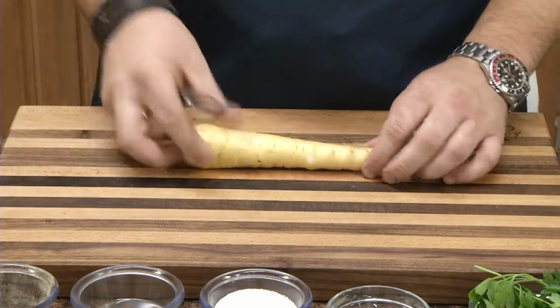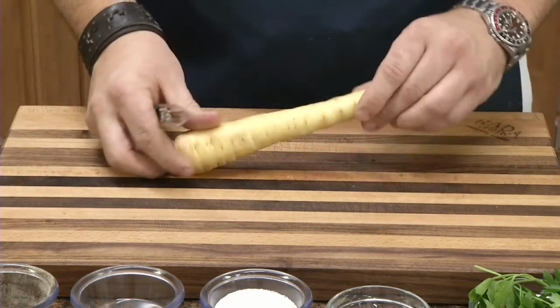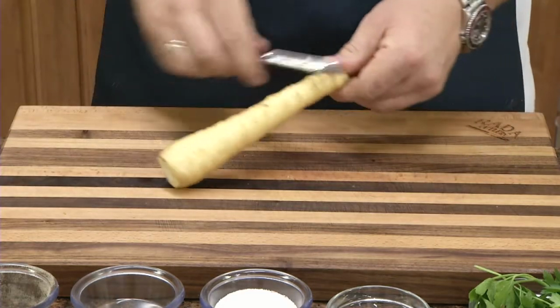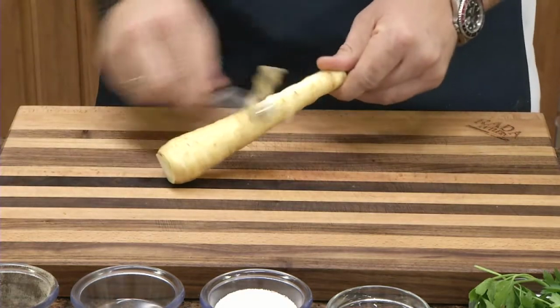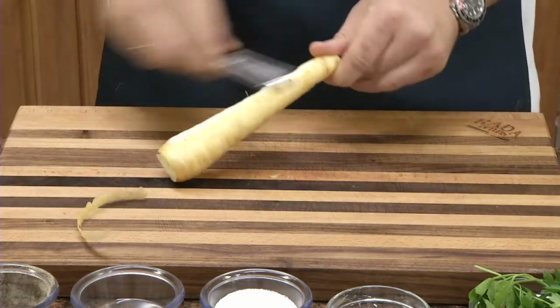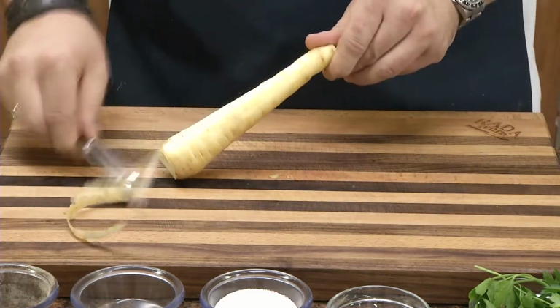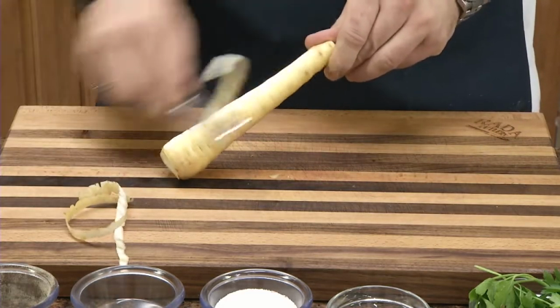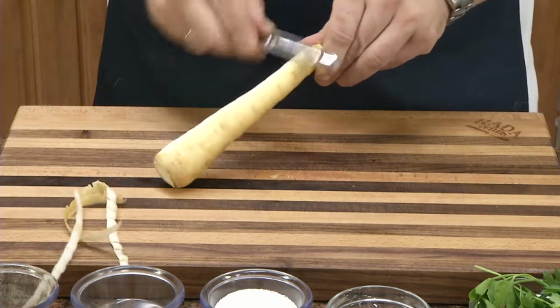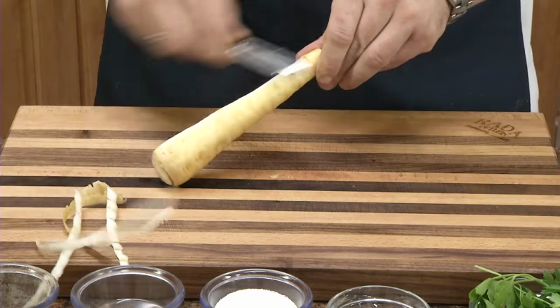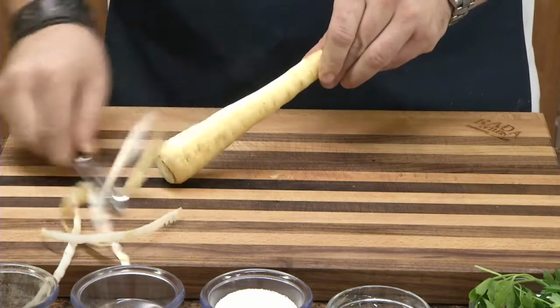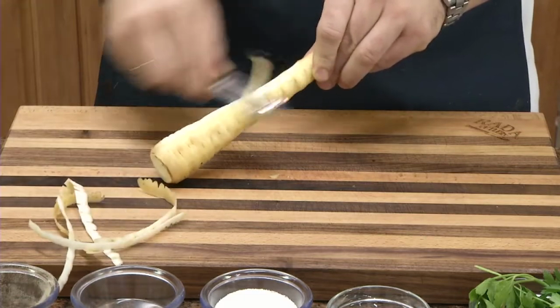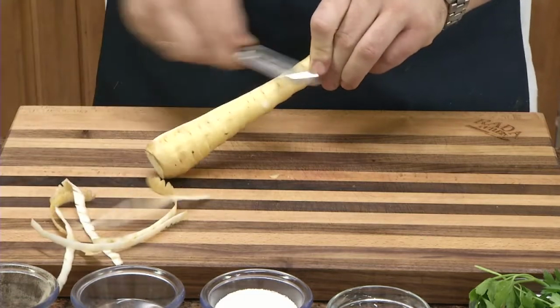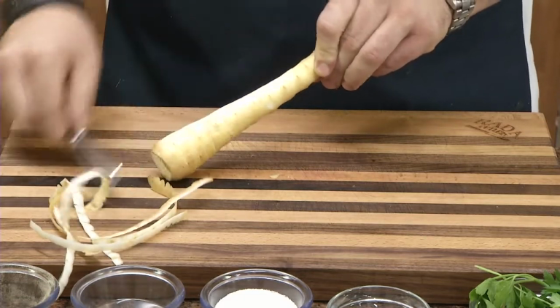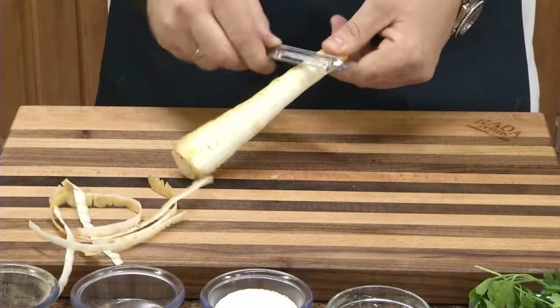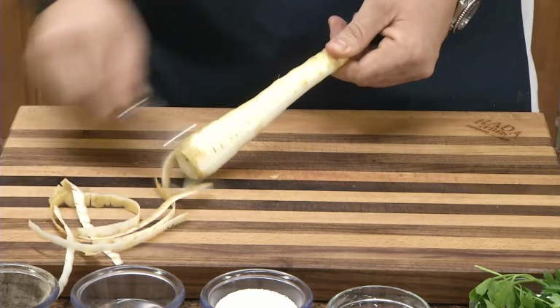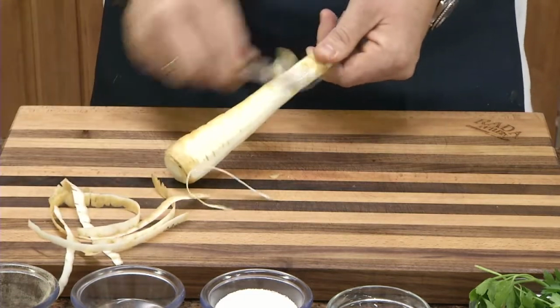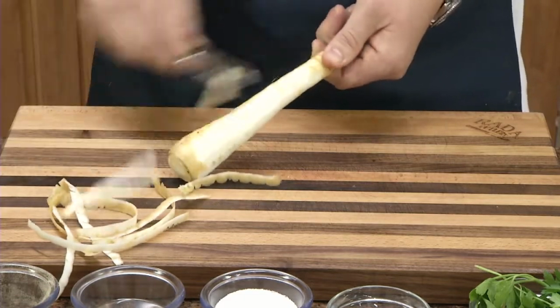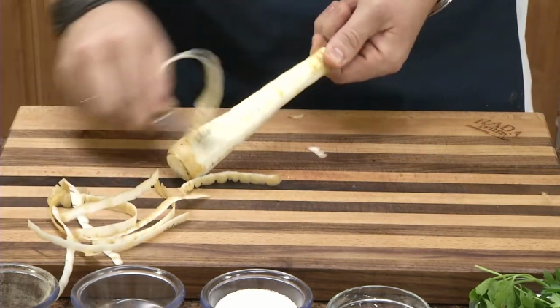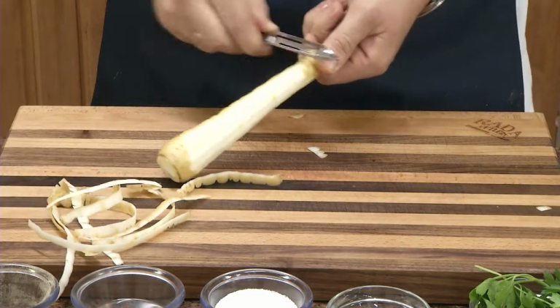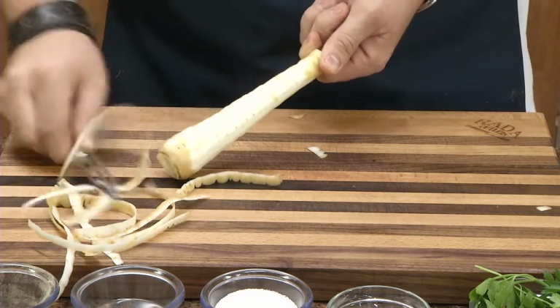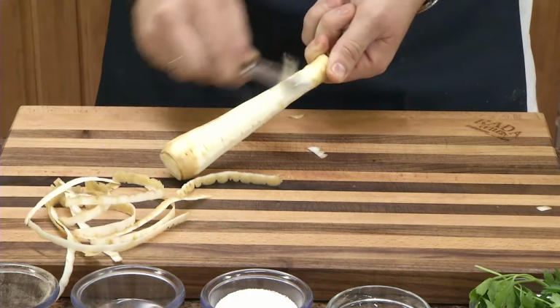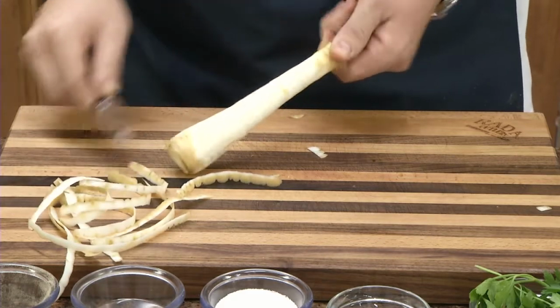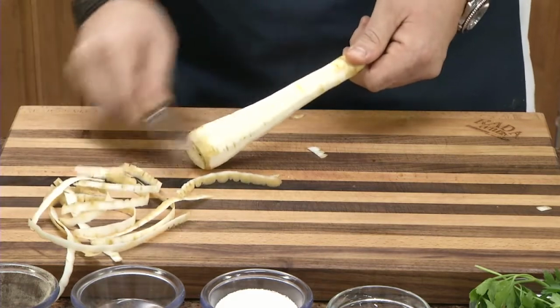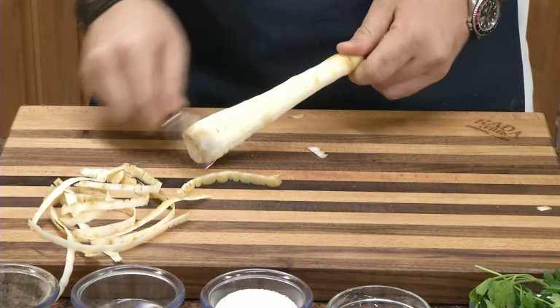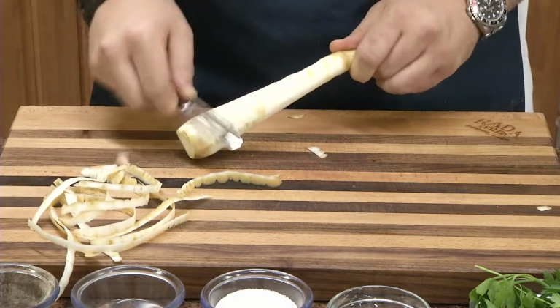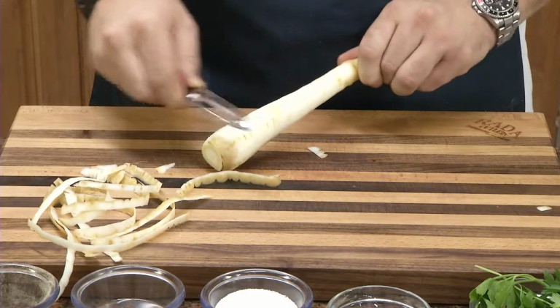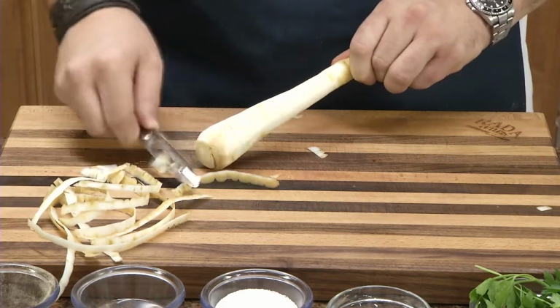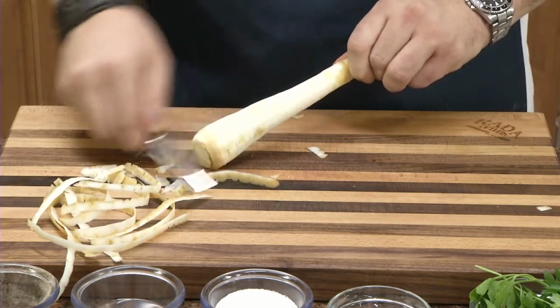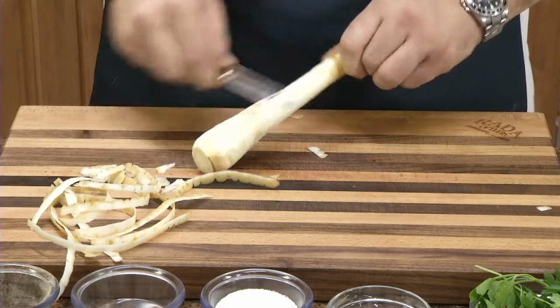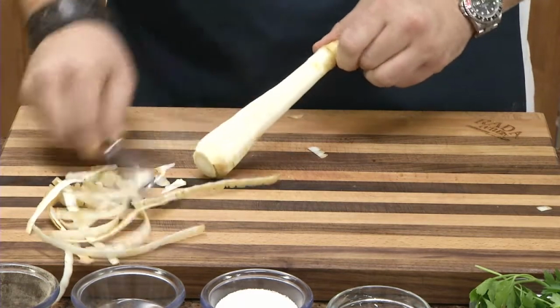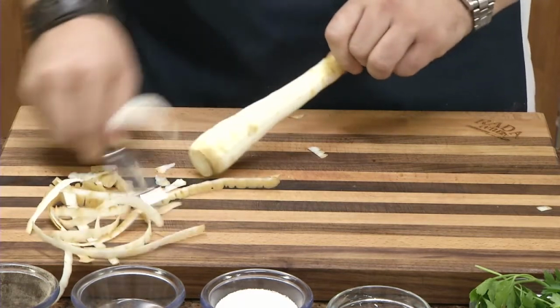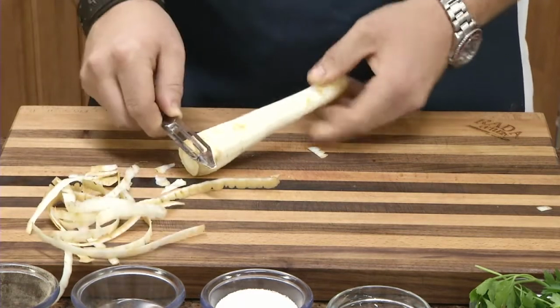Starting with the parsnip, I'm going to peel it just like a carrot. We're going to peel the outside. Tastes just like a carrot too. The nice thing about it is it's got that nice white color.